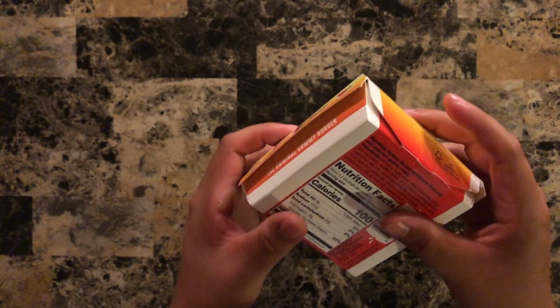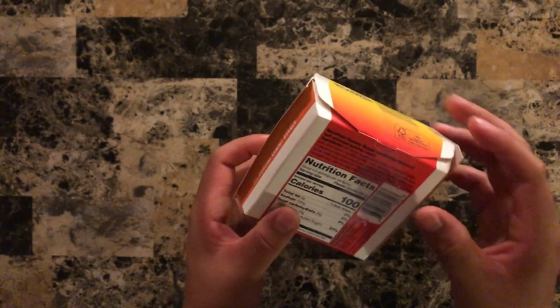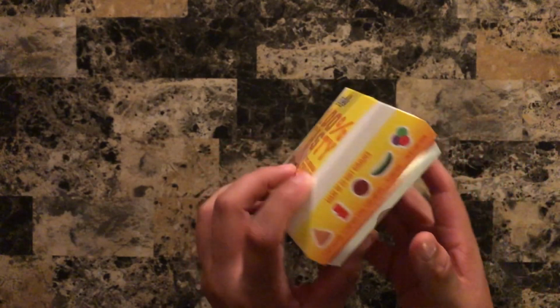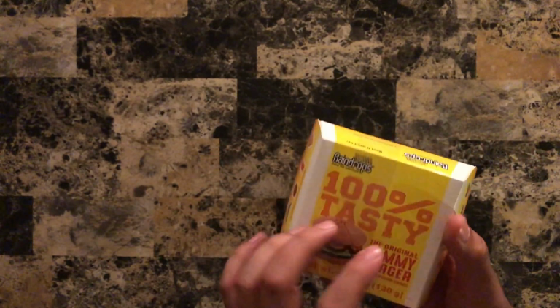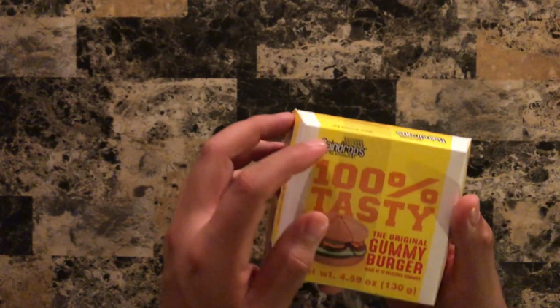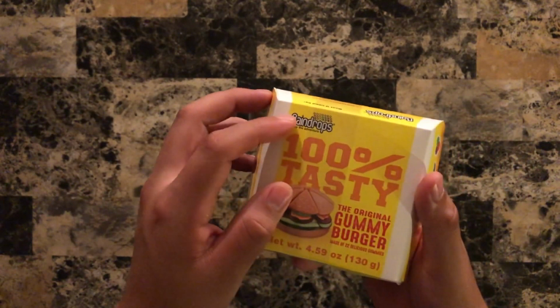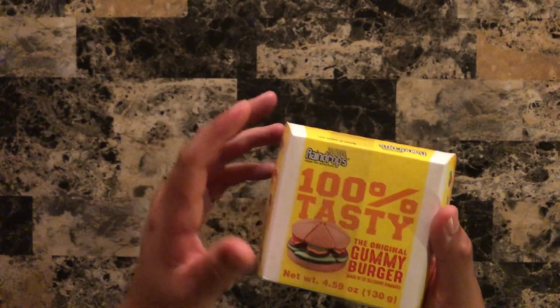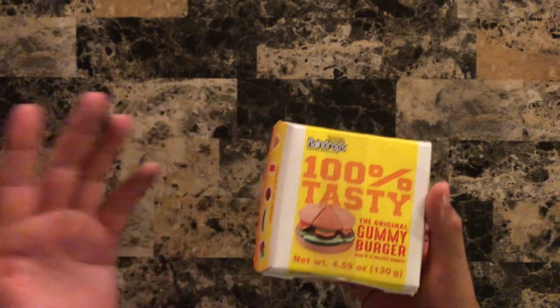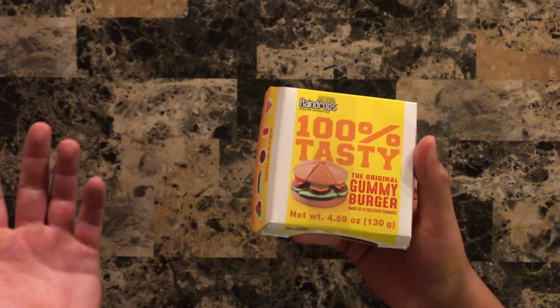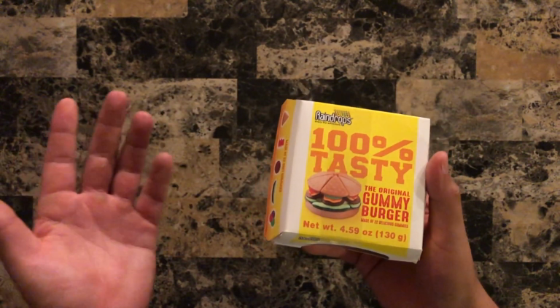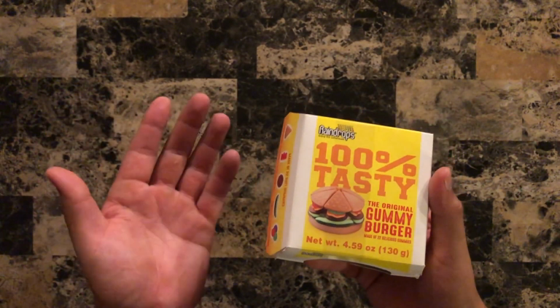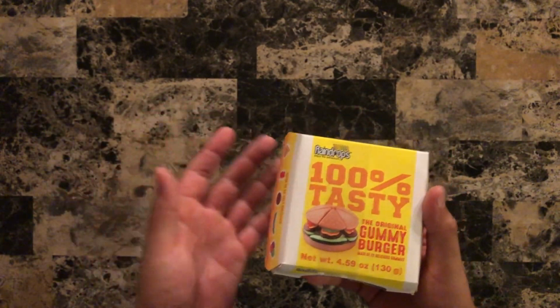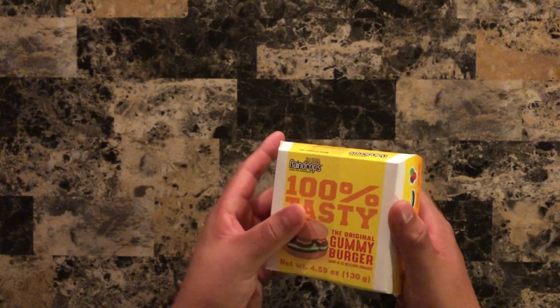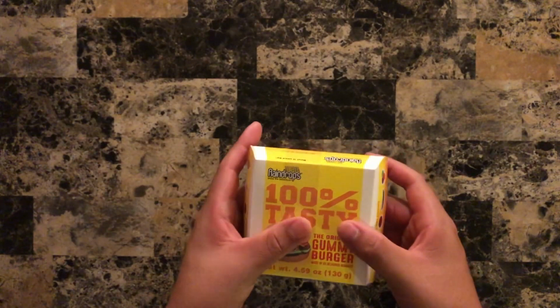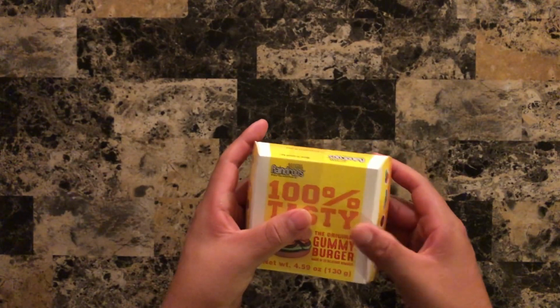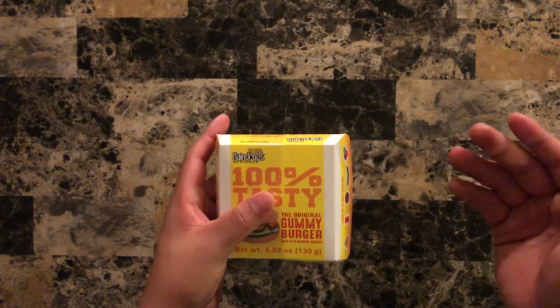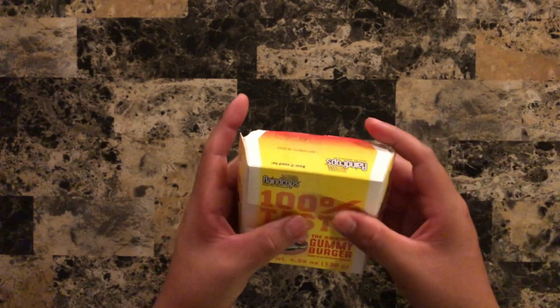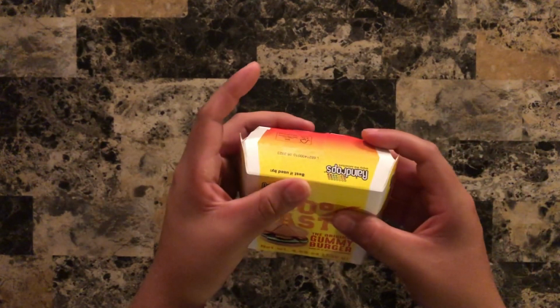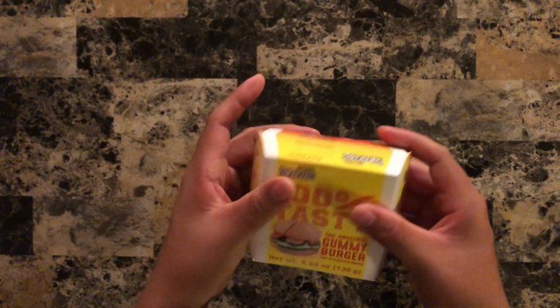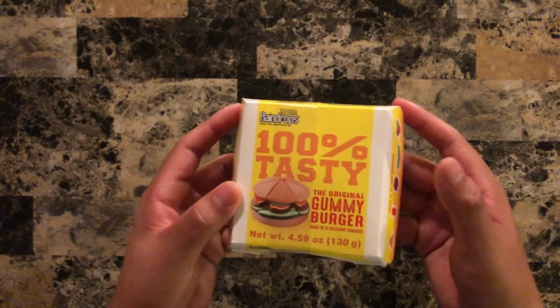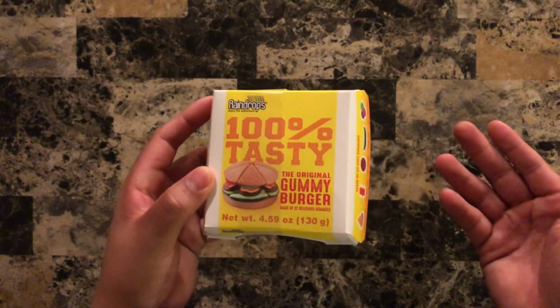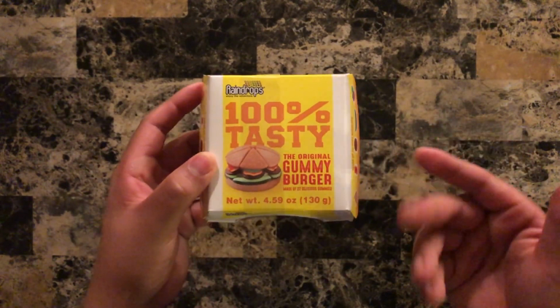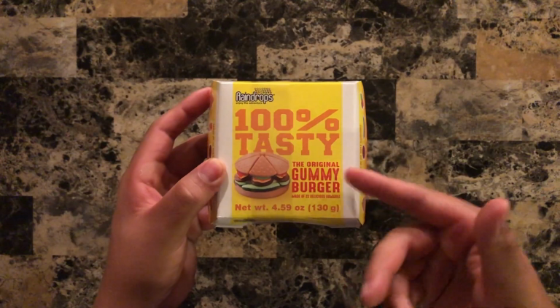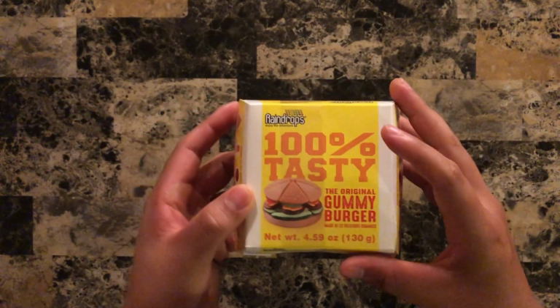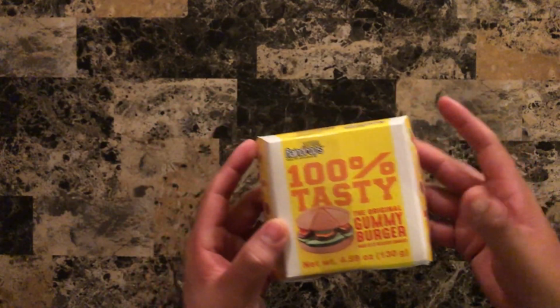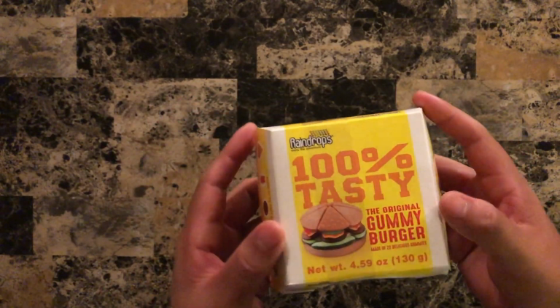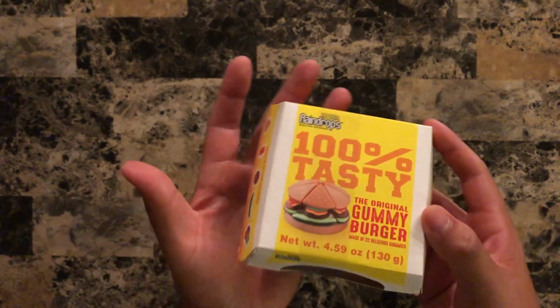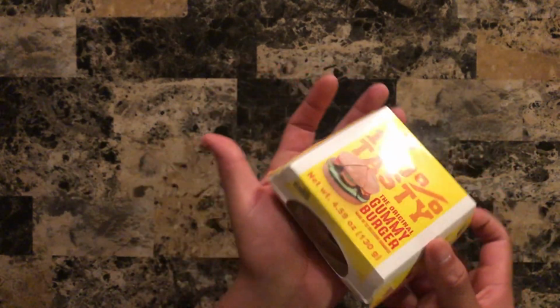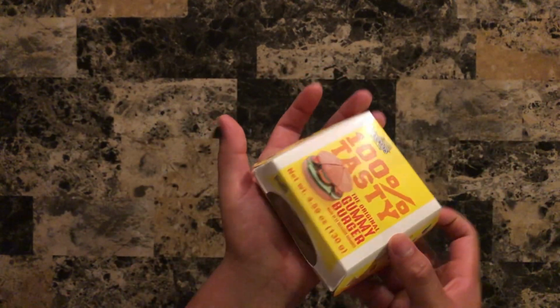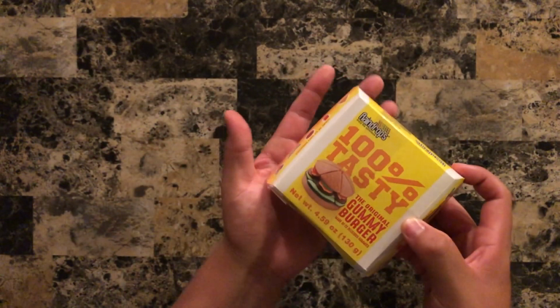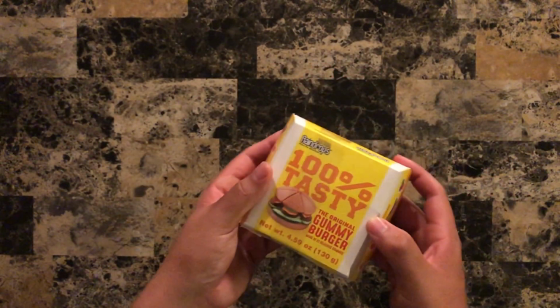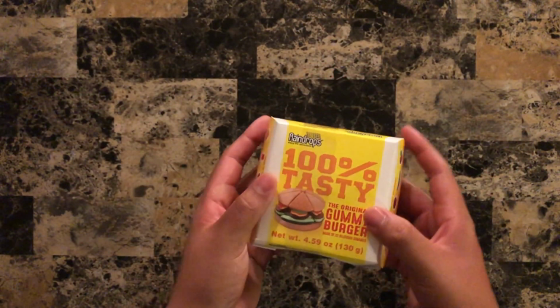We've seen this brand quite a bit on this channel because they're awesome. I like the taste and the sounds that their items make, and they're just really cool looking — like a gummy burger this big? Come on, who wouldn't like that?